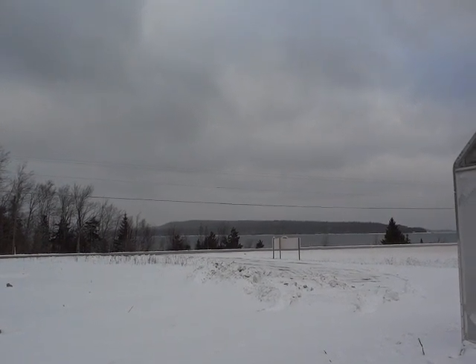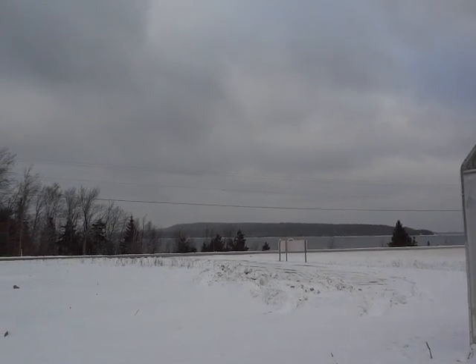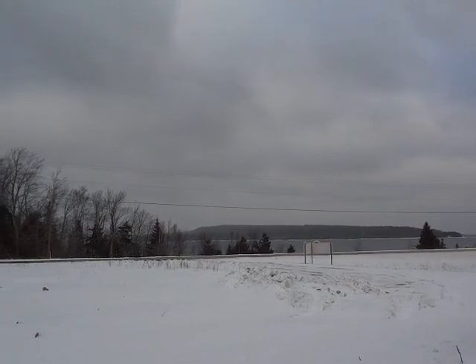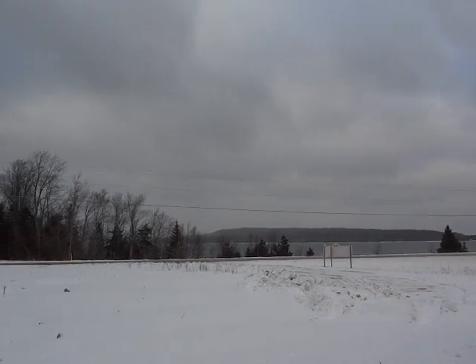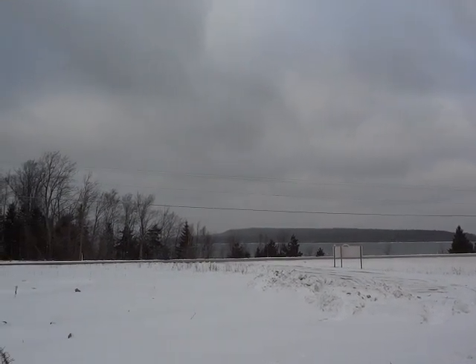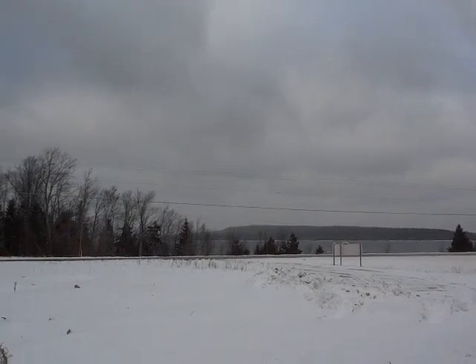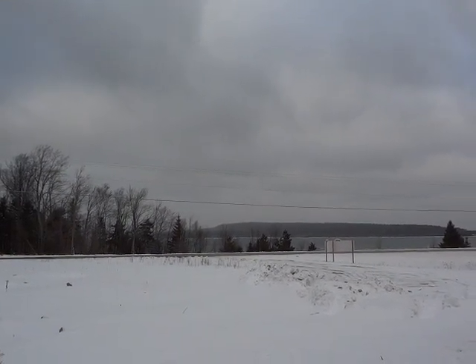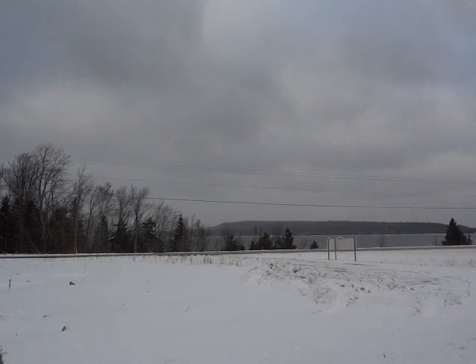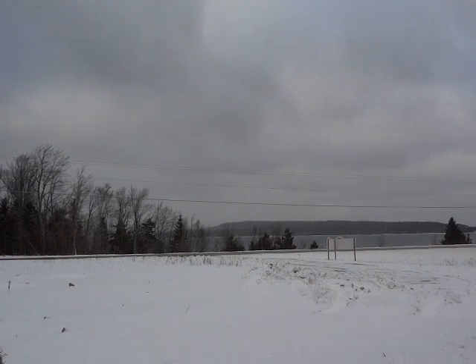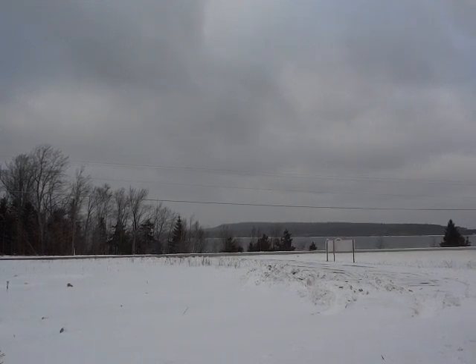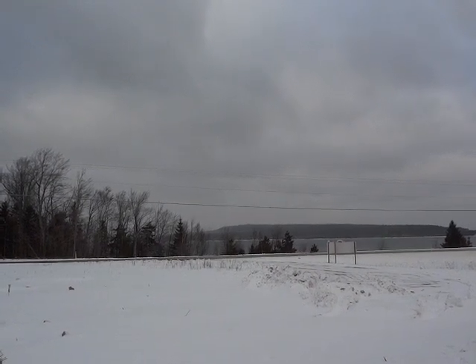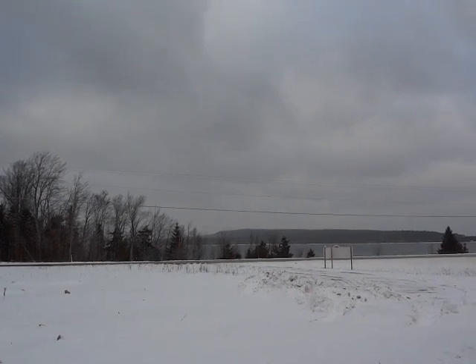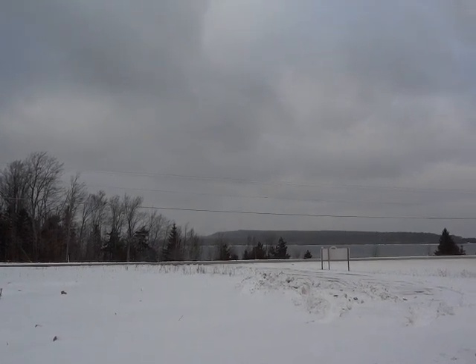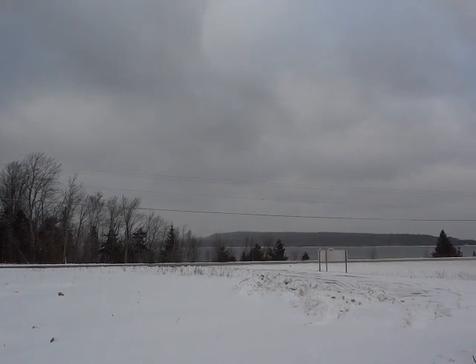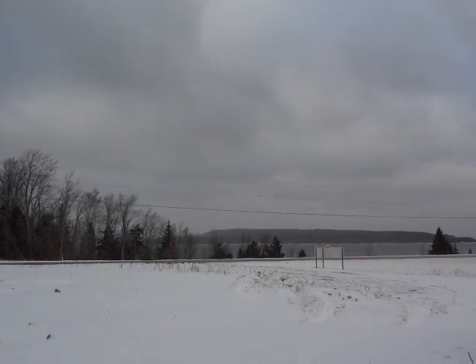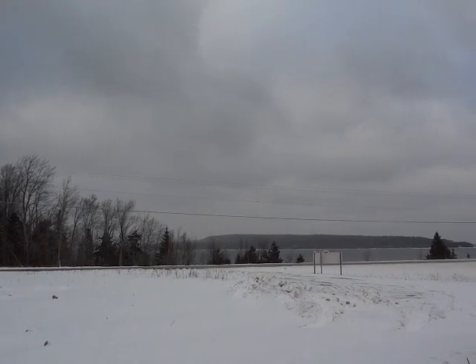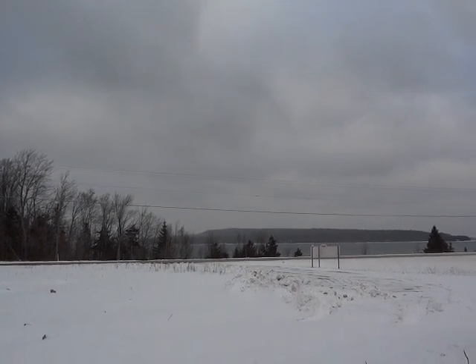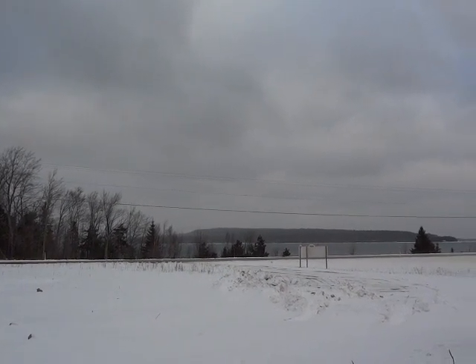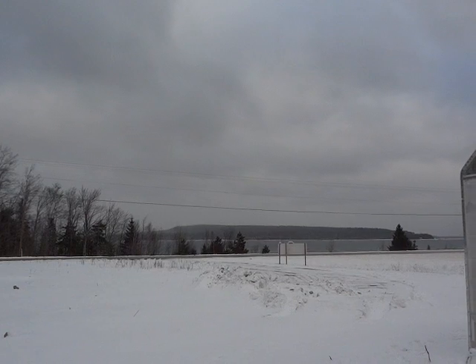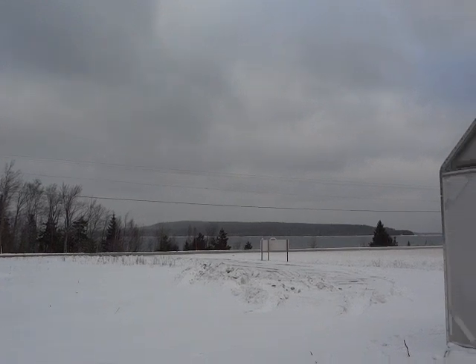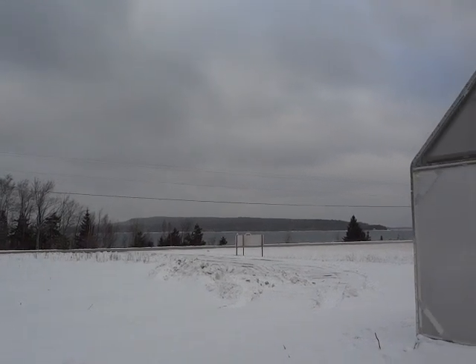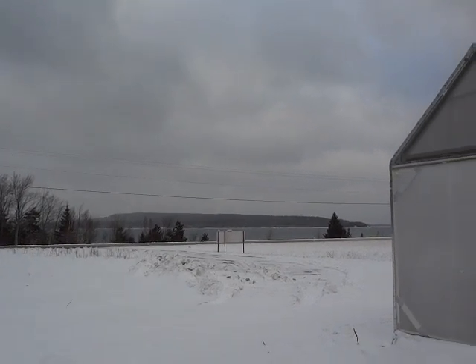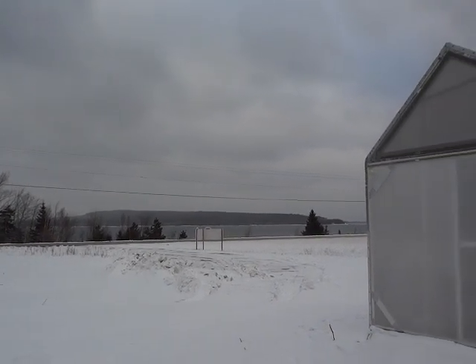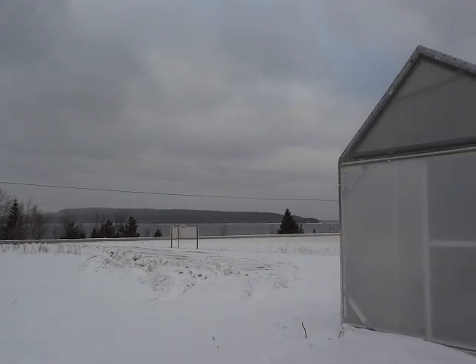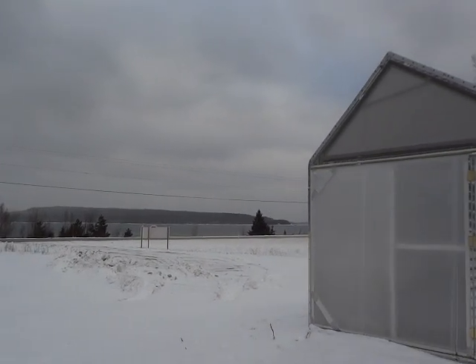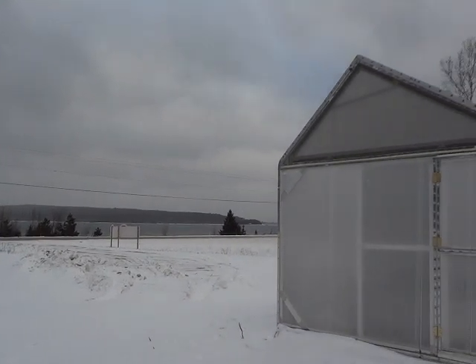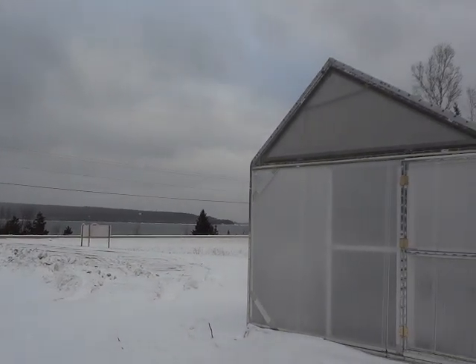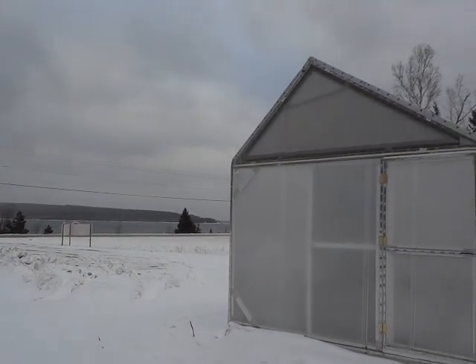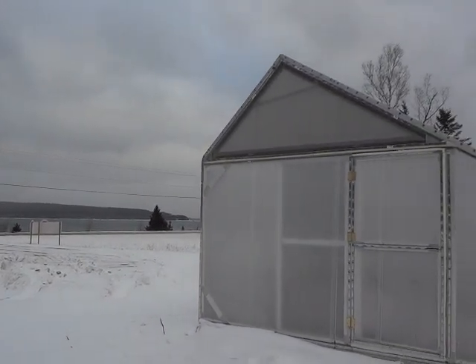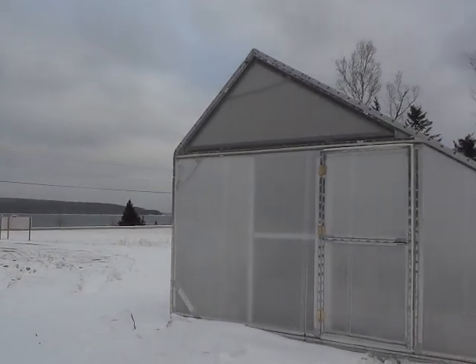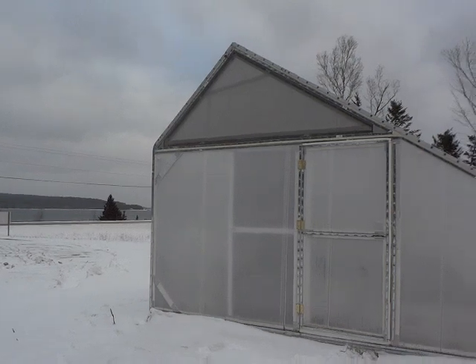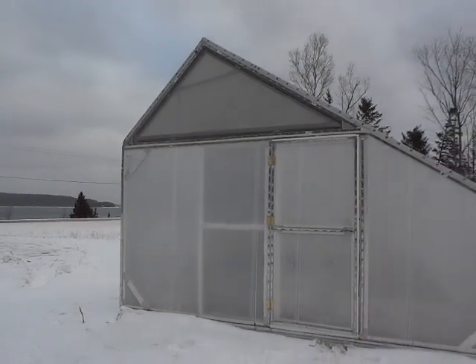Welcome to the Upper Peninsula of Michigan. That's Lake Superior. That's a wind corridor. We had winds come through the other day at 64 miles an hour — the last place you'd ever want to put a greenhouse in an open field.